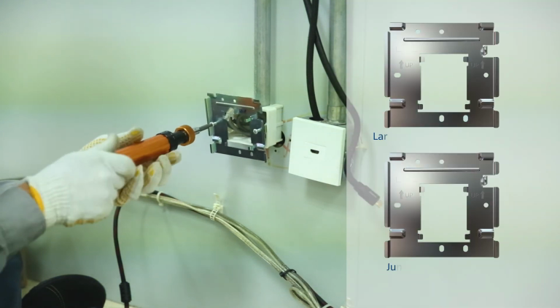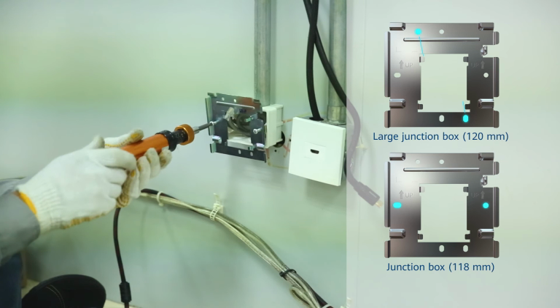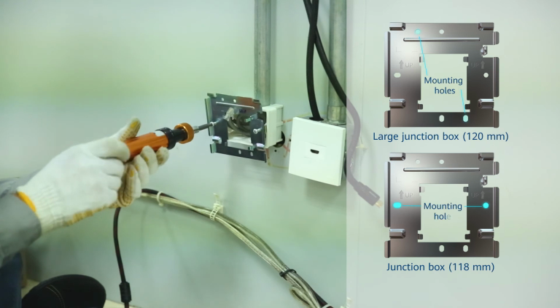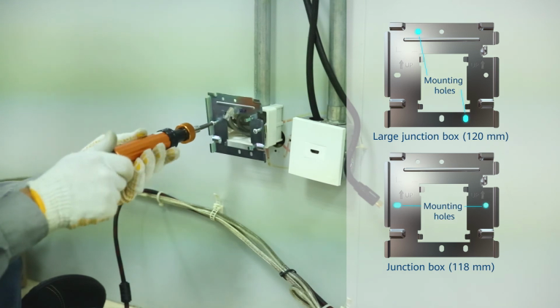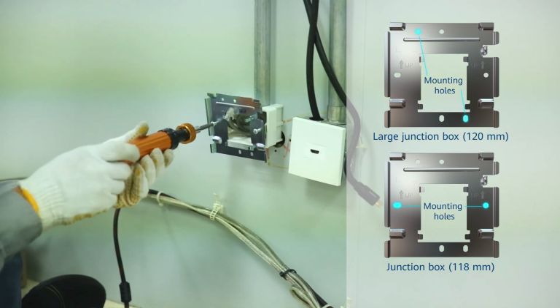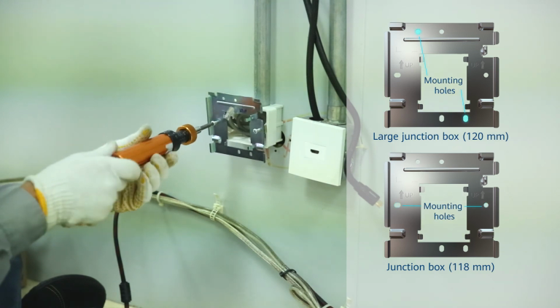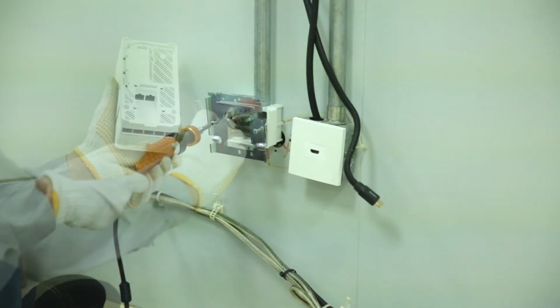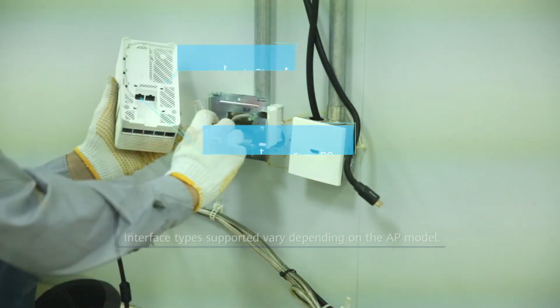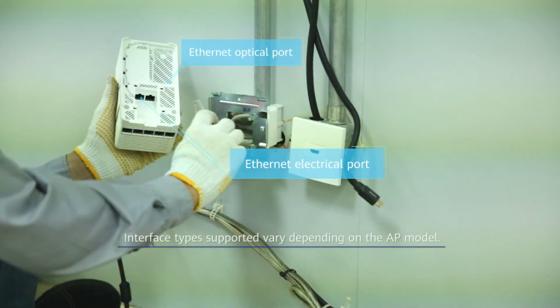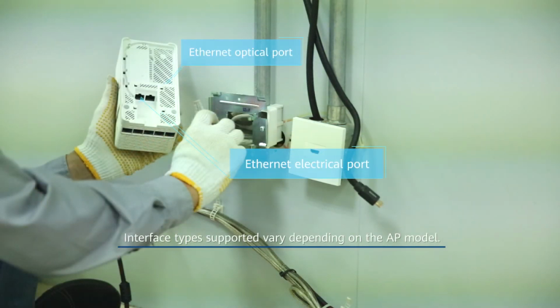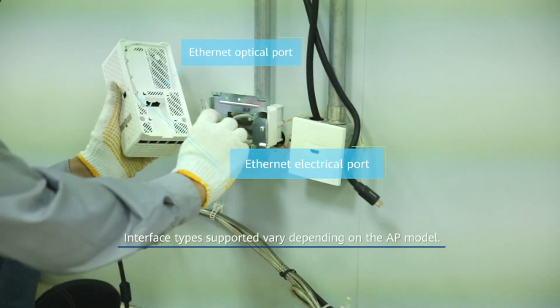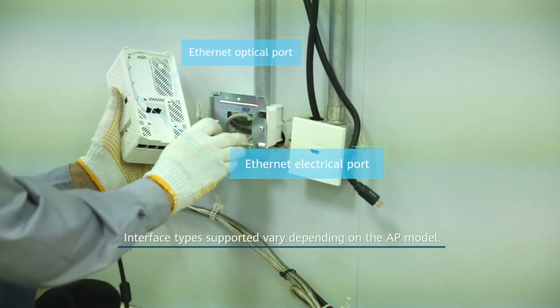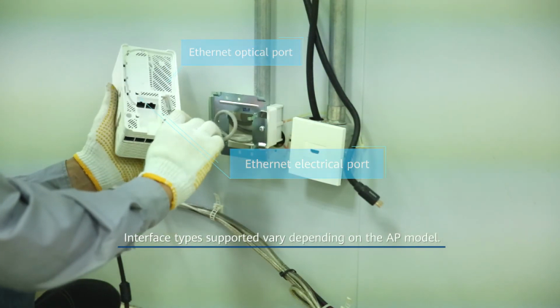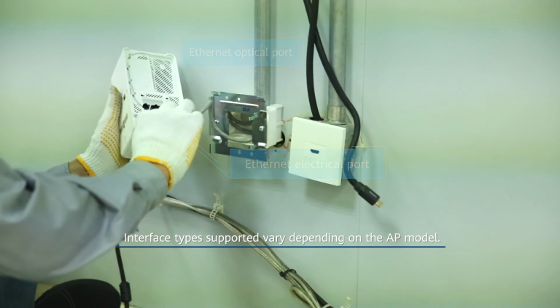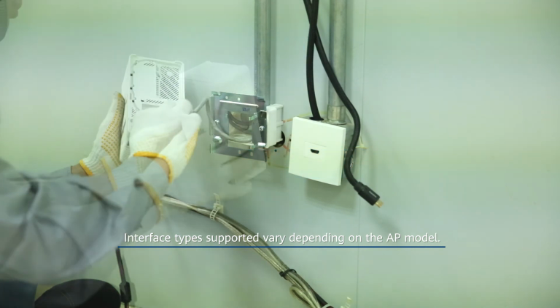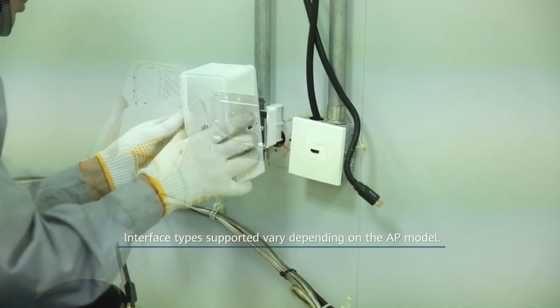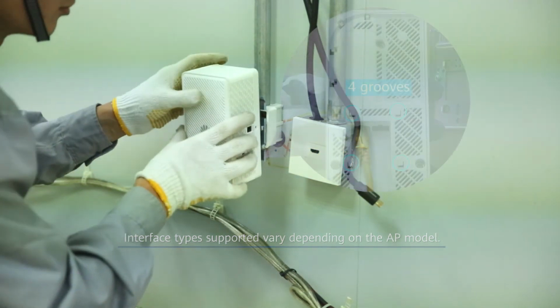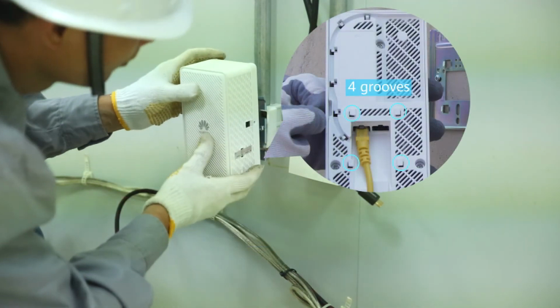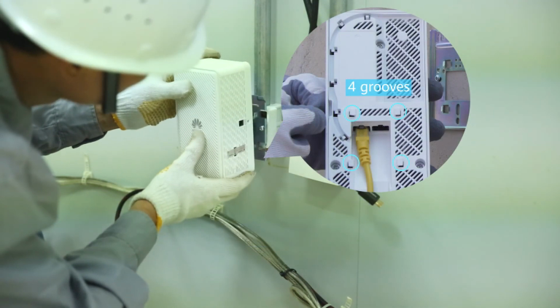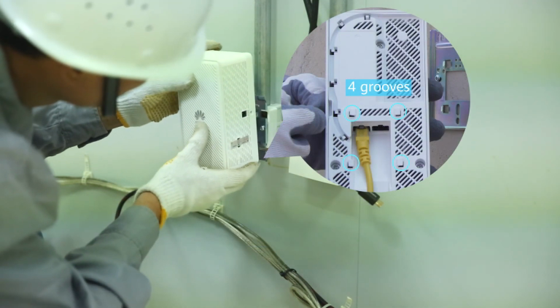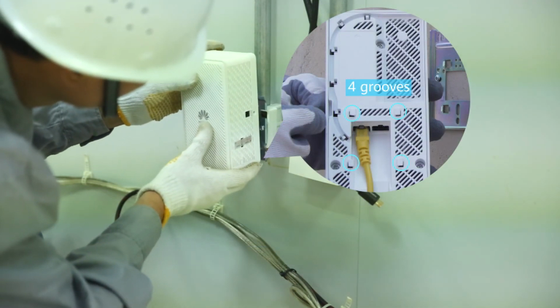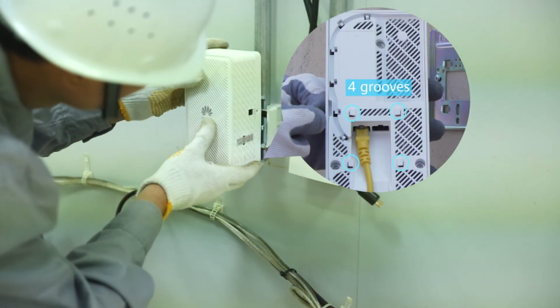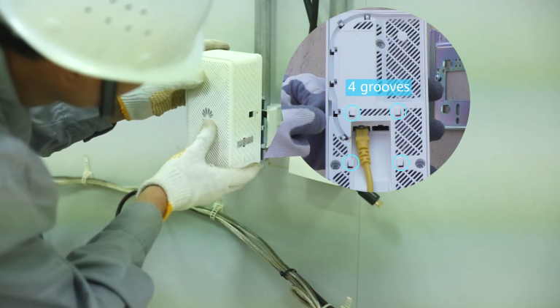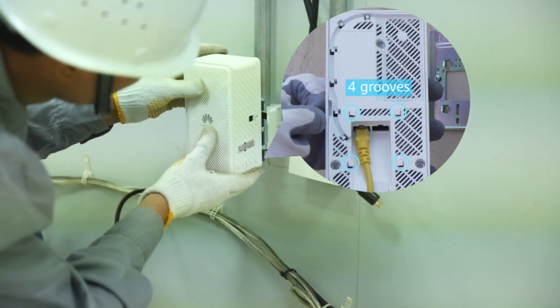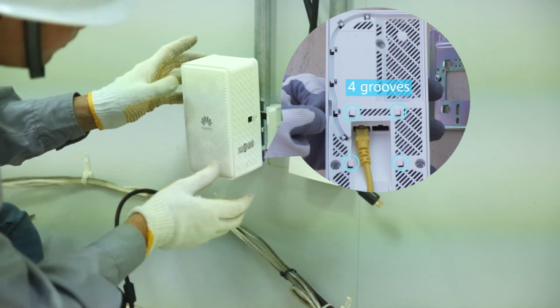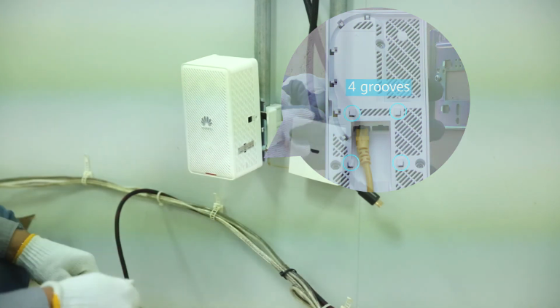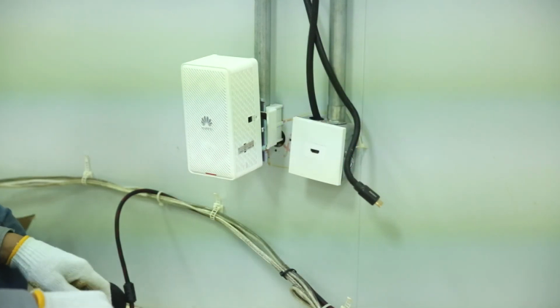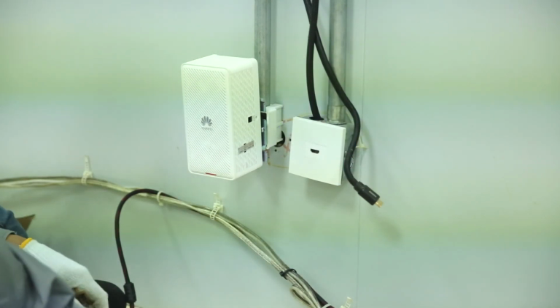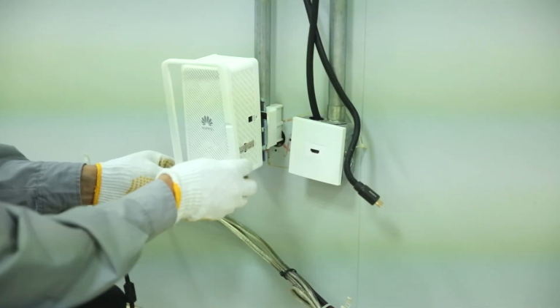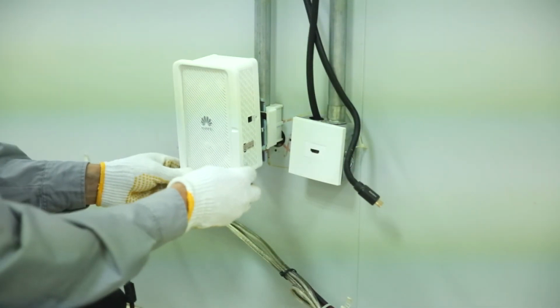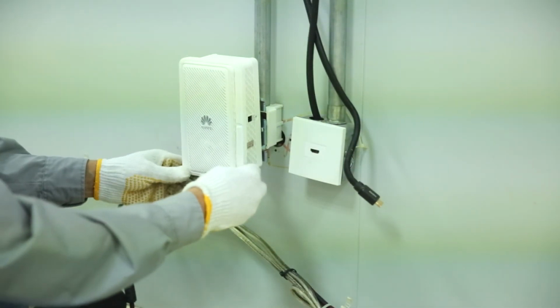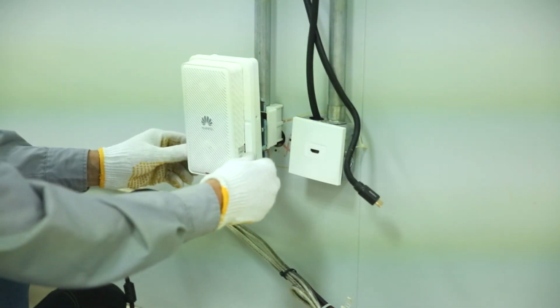The mounting holes vary depending on the junction box. Connect cables to the corresponding ports on the AP as required. Clamp the AP on the mounting bracket, and ensure that the four rubber feet fit into the mounting holes. Install a decorative frame.